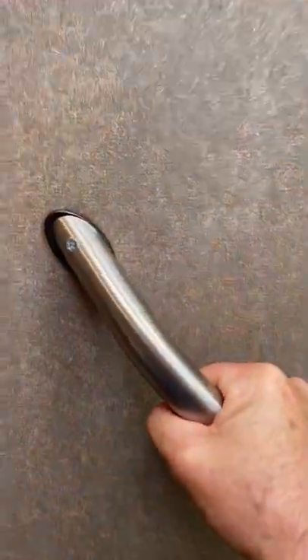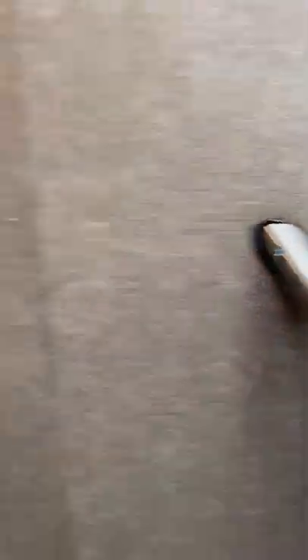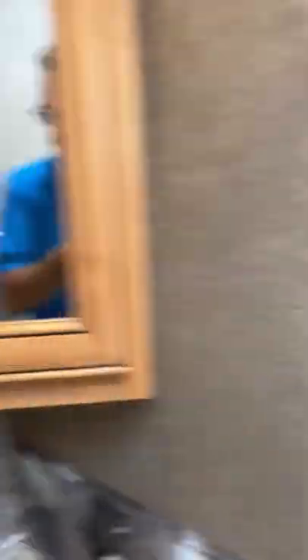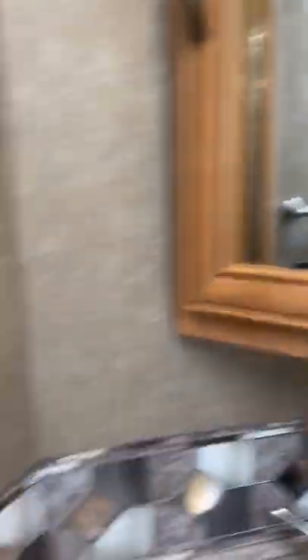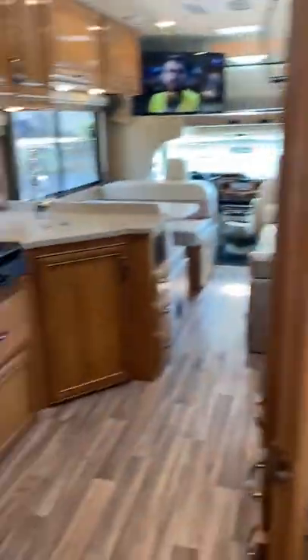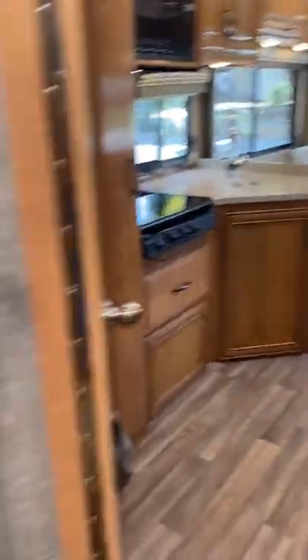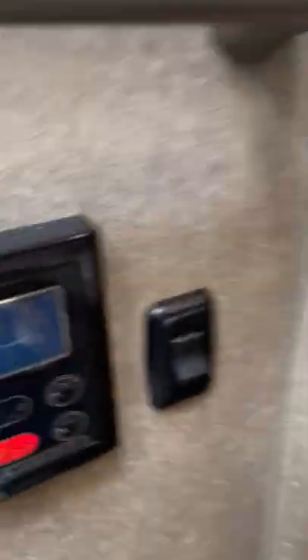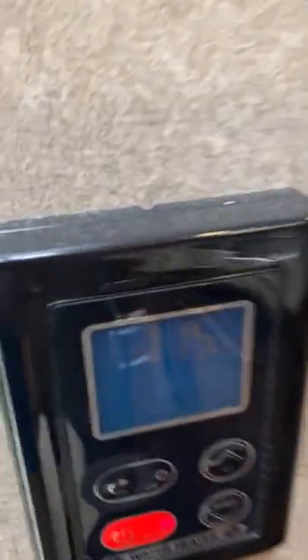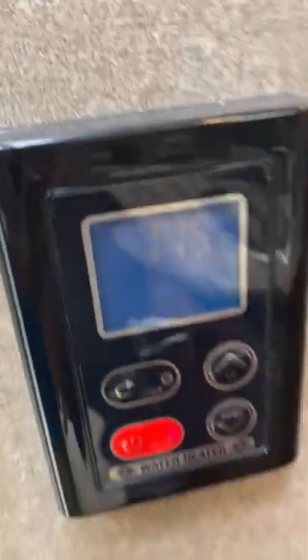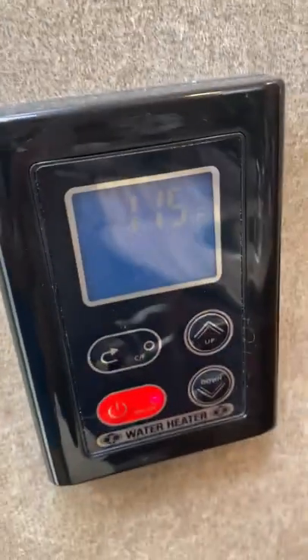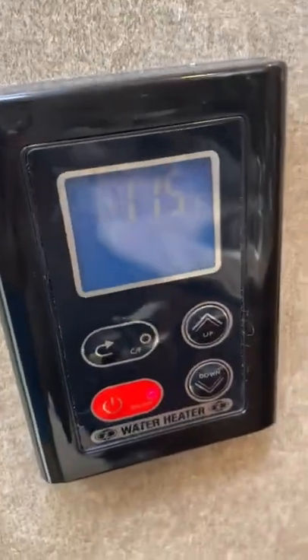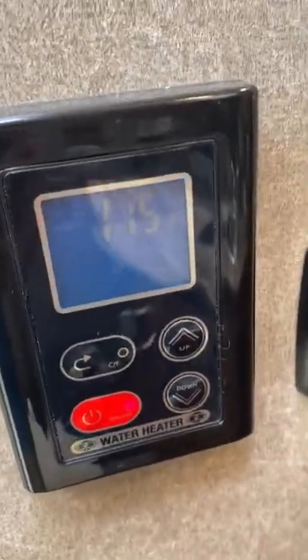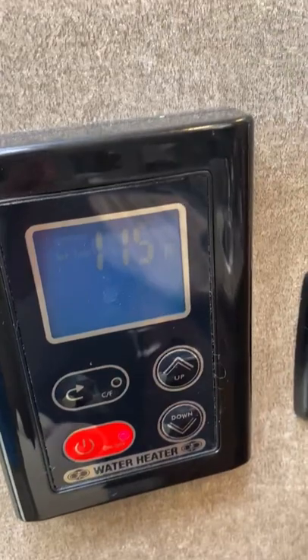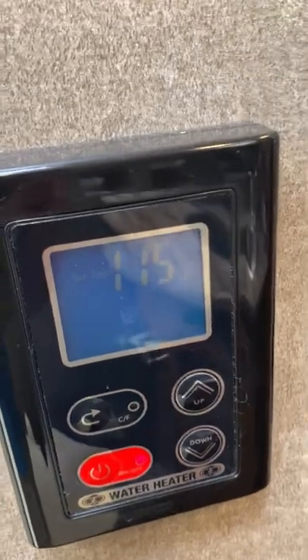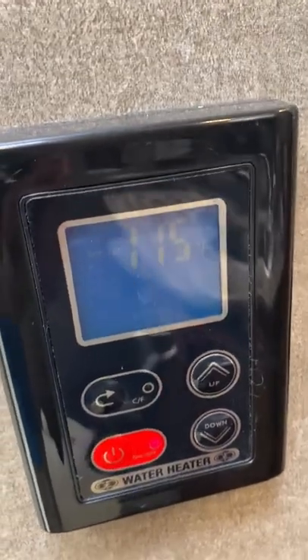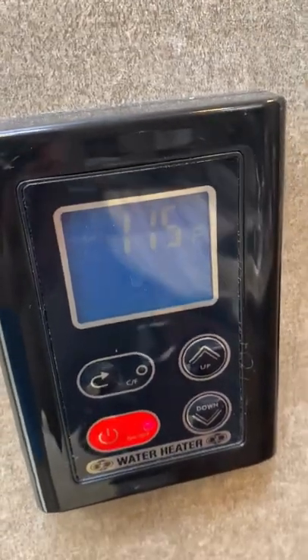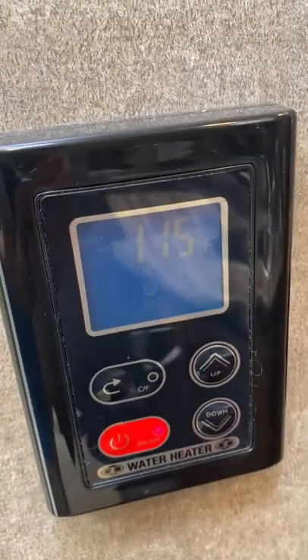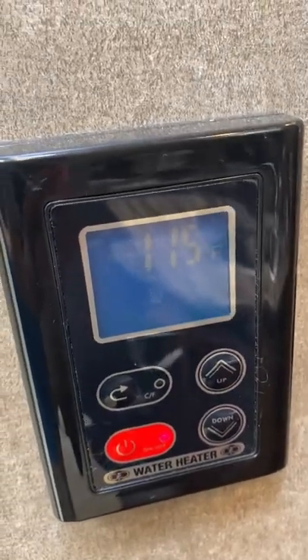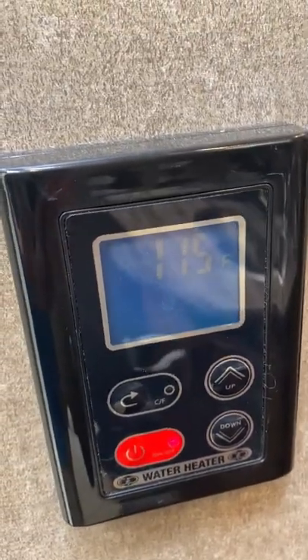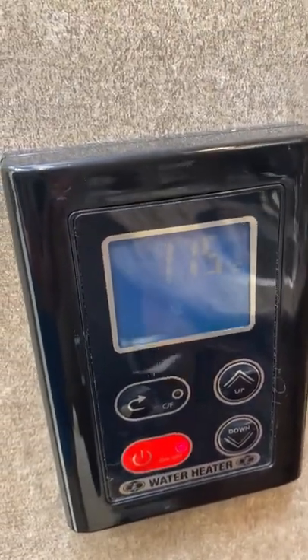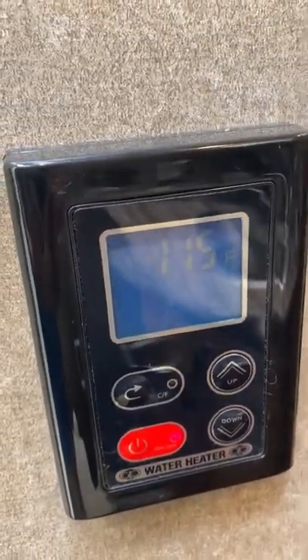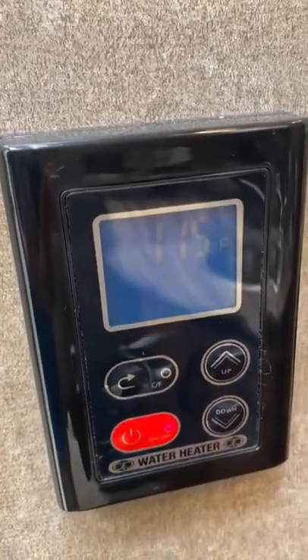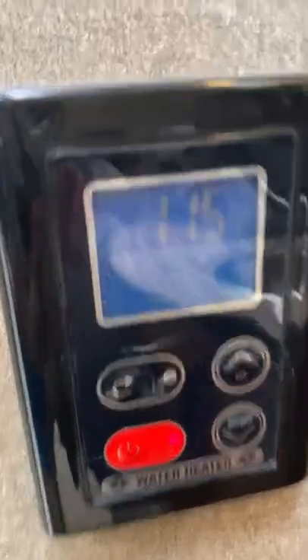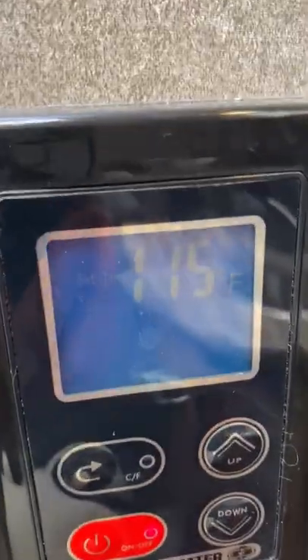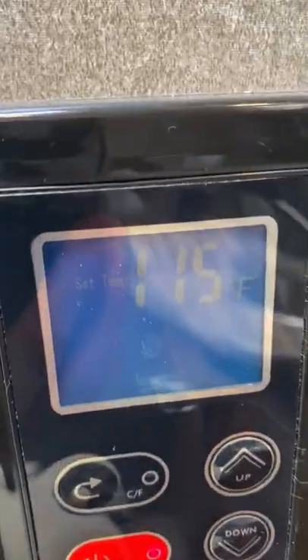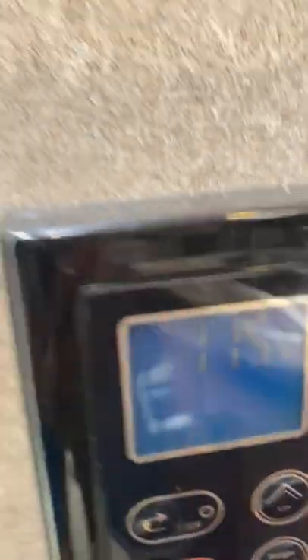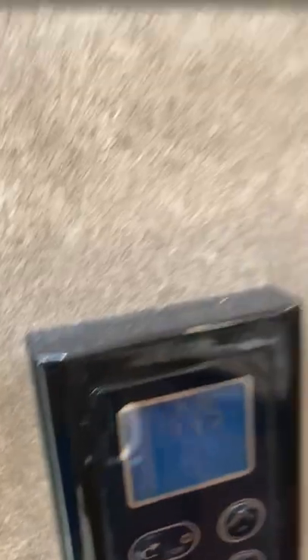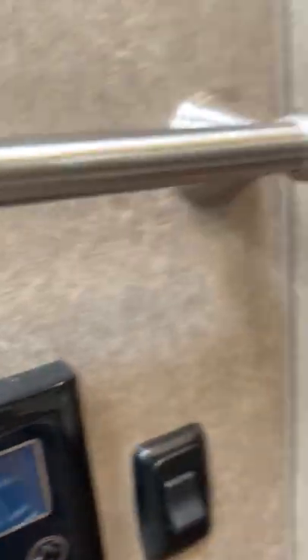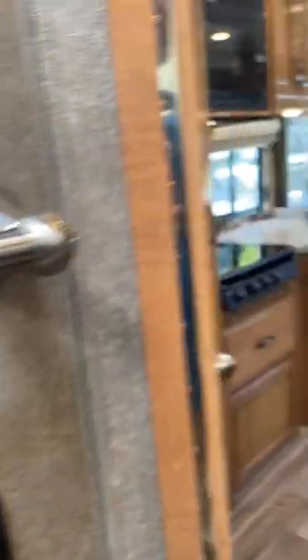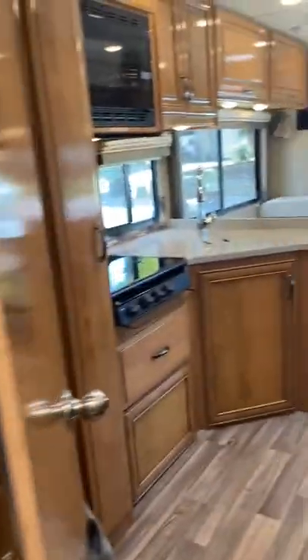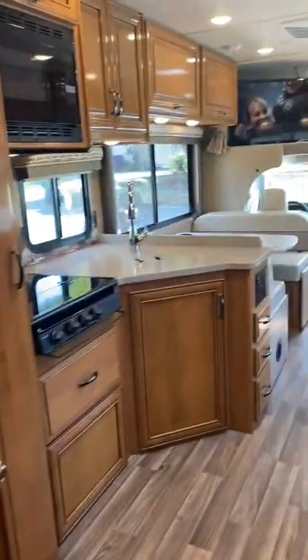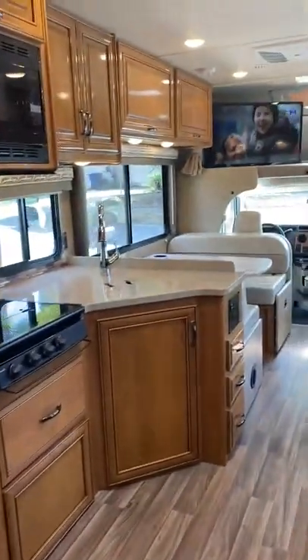Heavy-duty armrests. It comes with a tankless water heater — a continuous feed water heater. It's at 115 degrees right now, if you take a look at this.